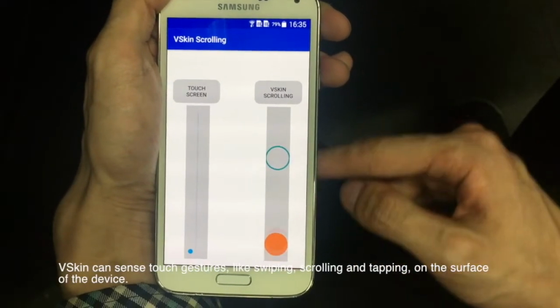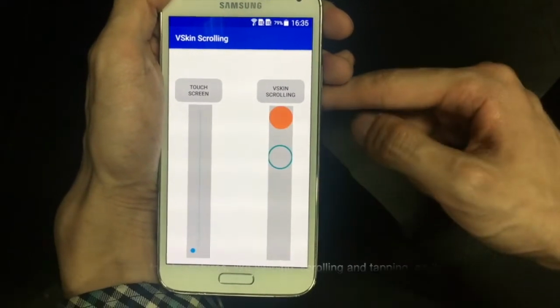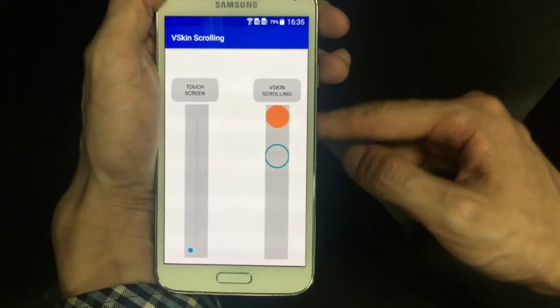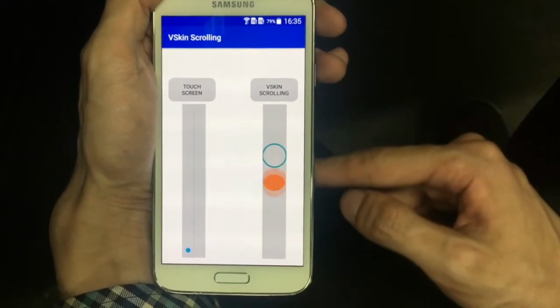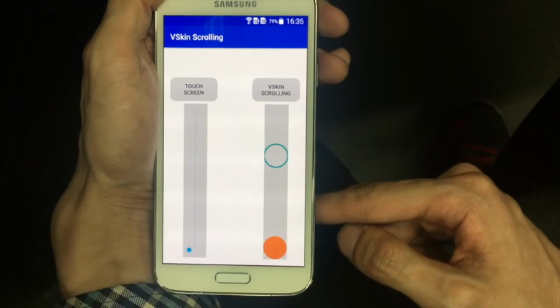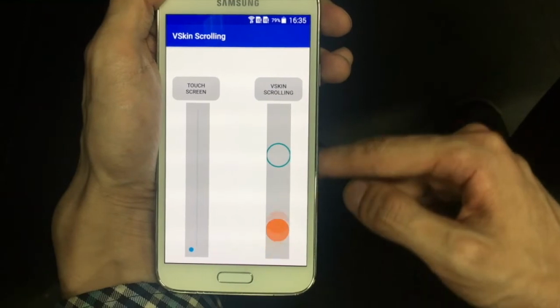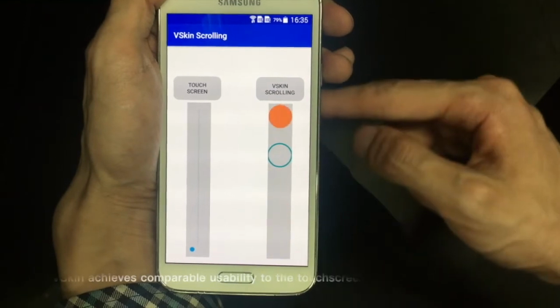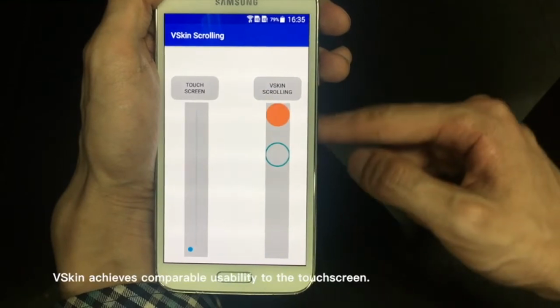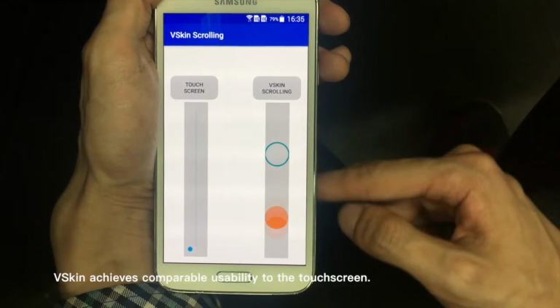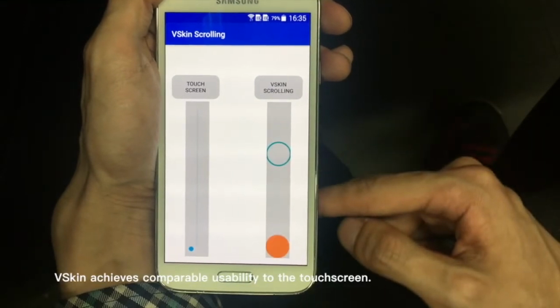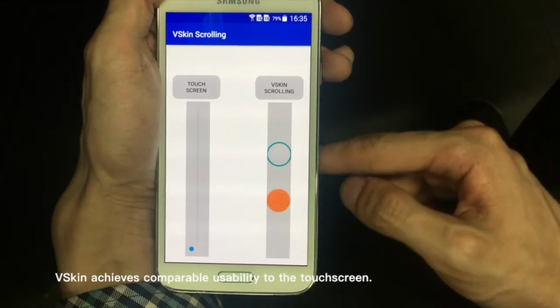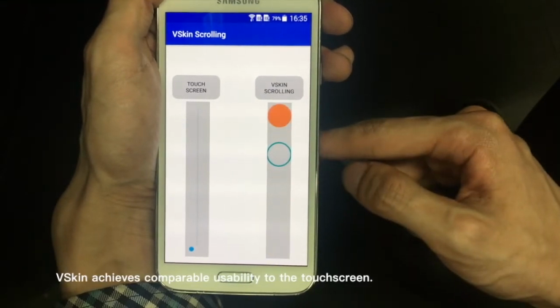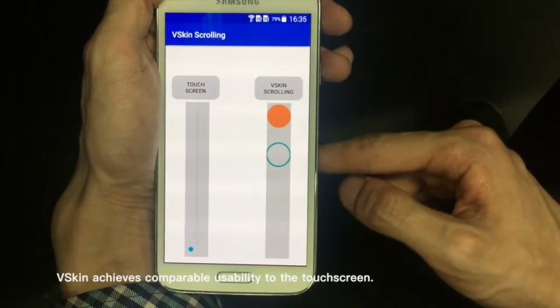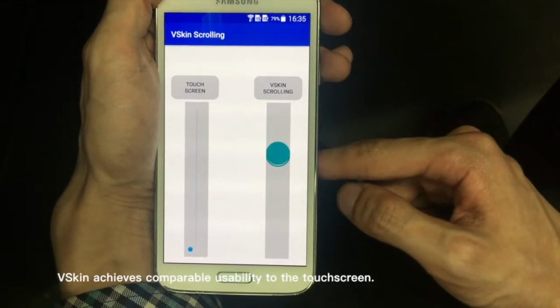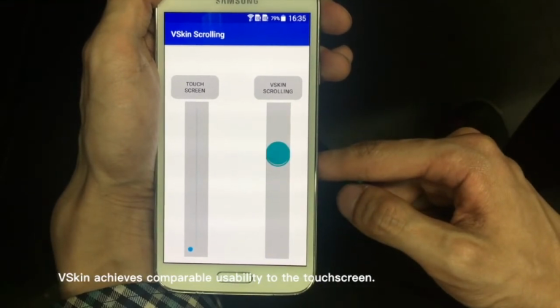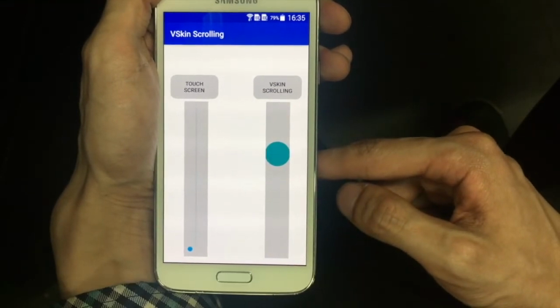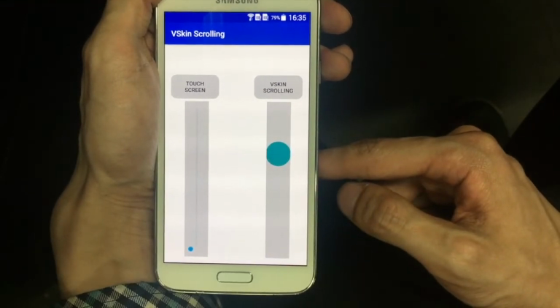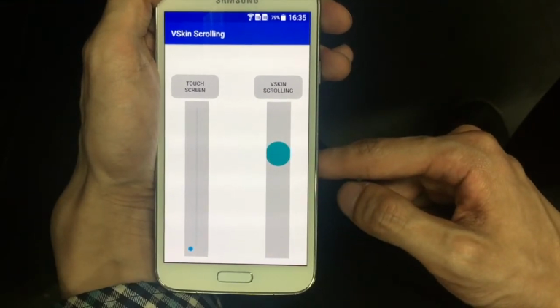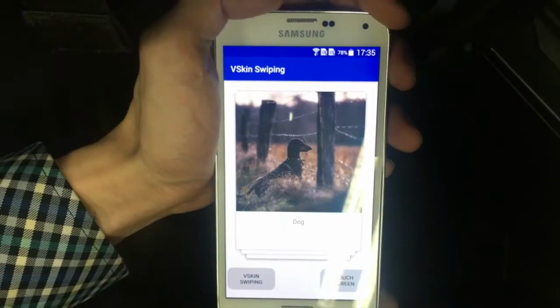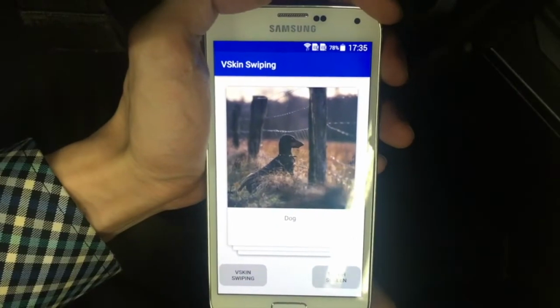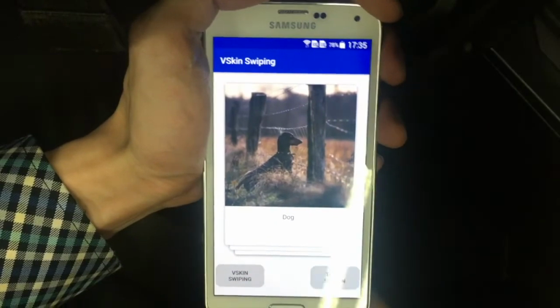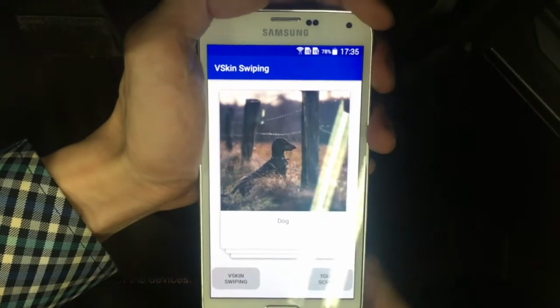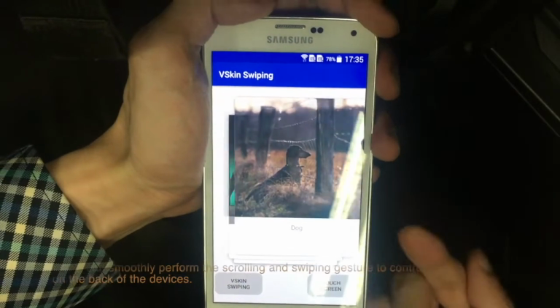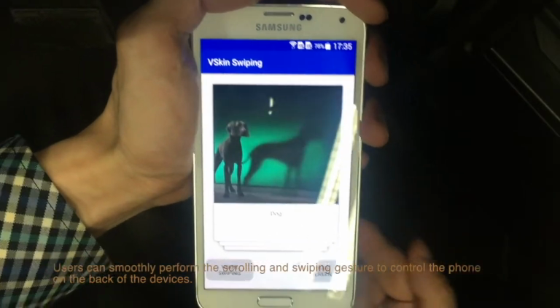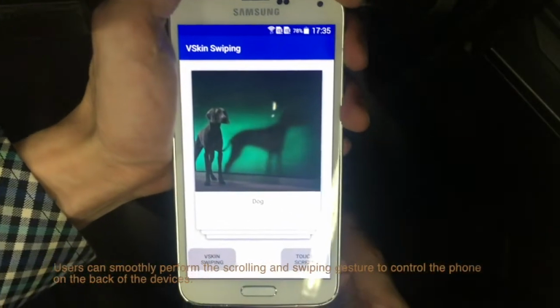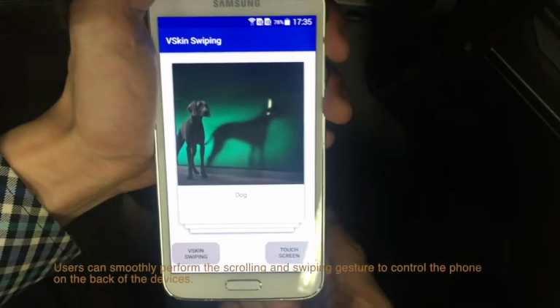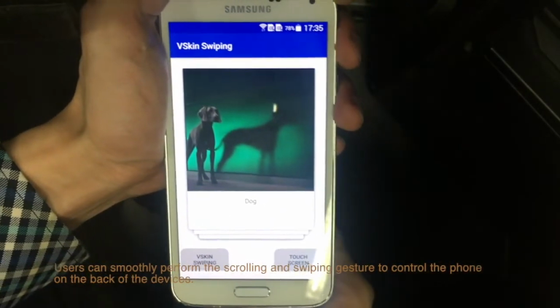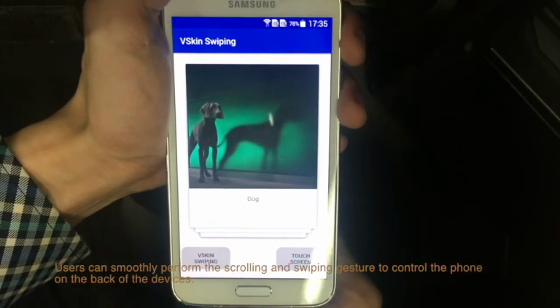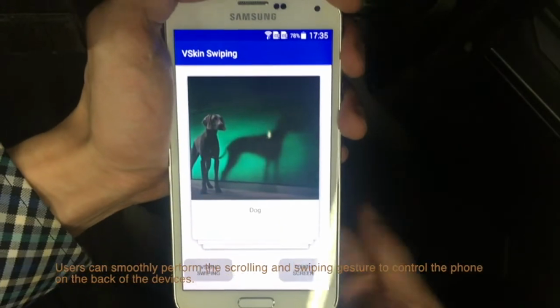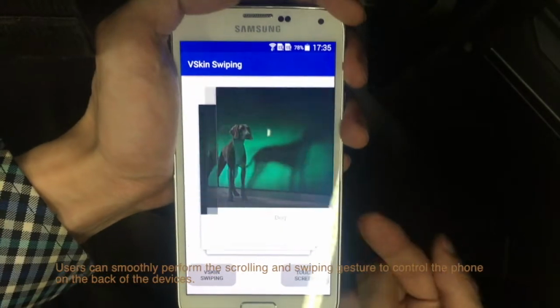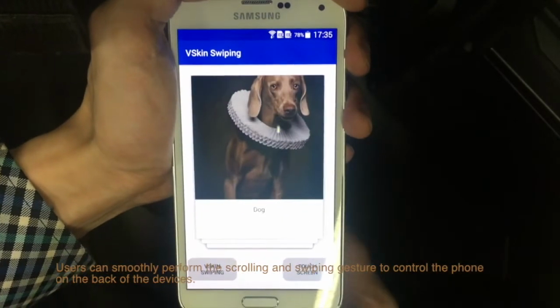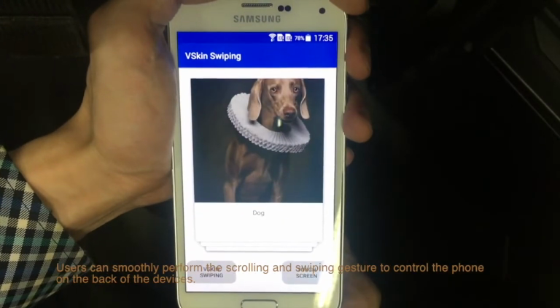vSkin achieves comparable usability to the touchscreen. Users can smoothly perform scrolling and swiping gestures to control the phone on the back of the device.